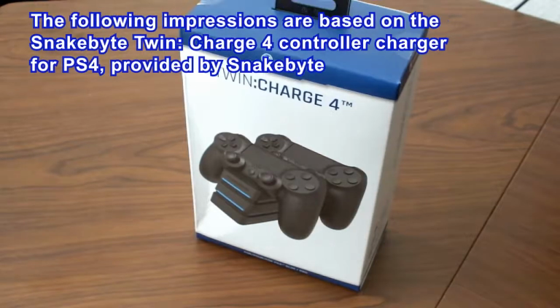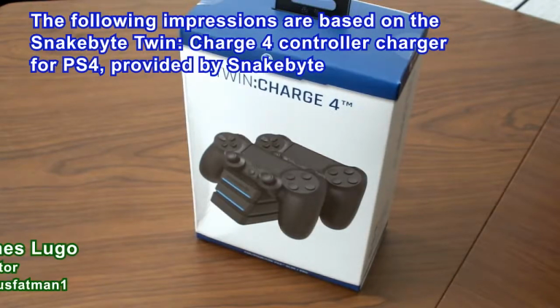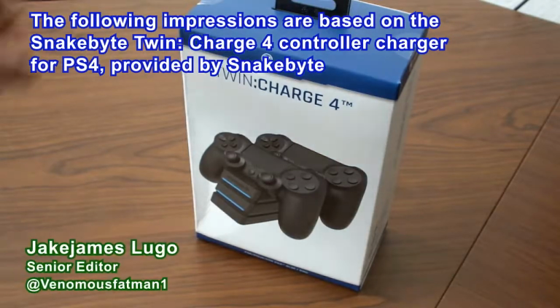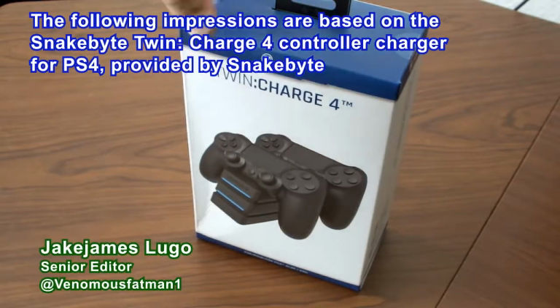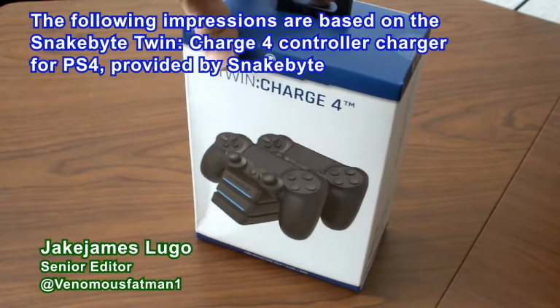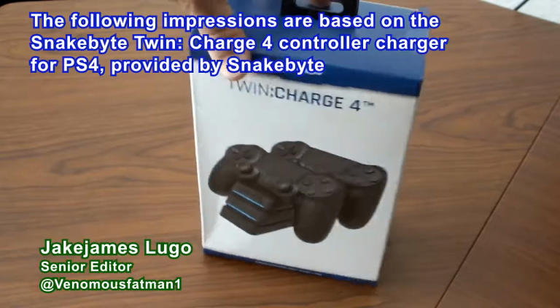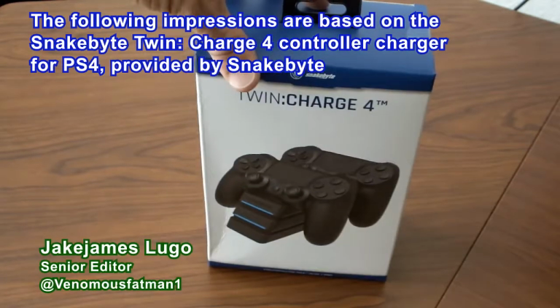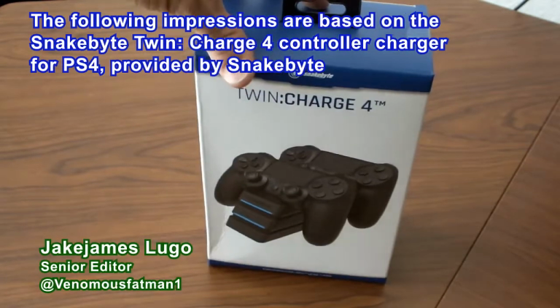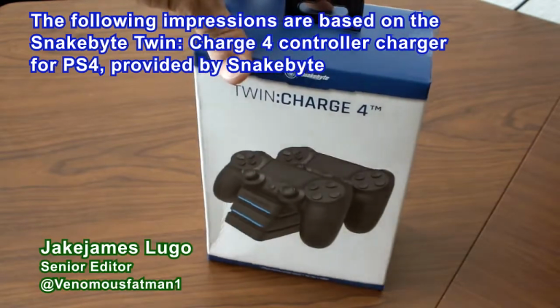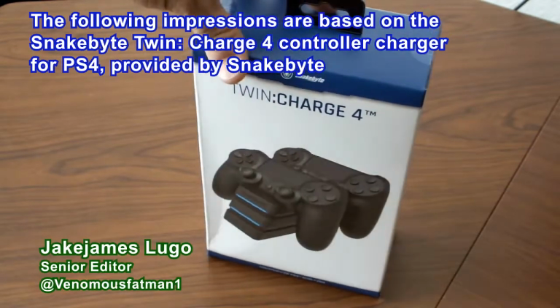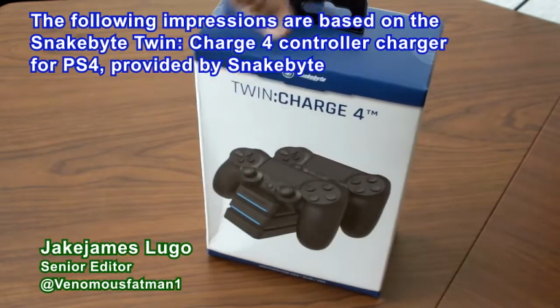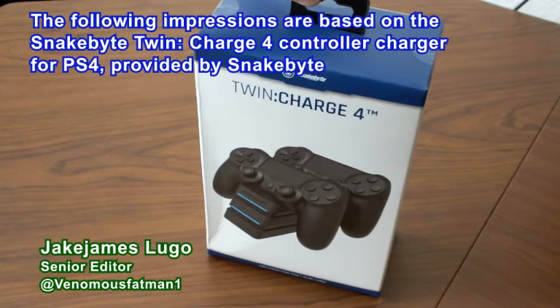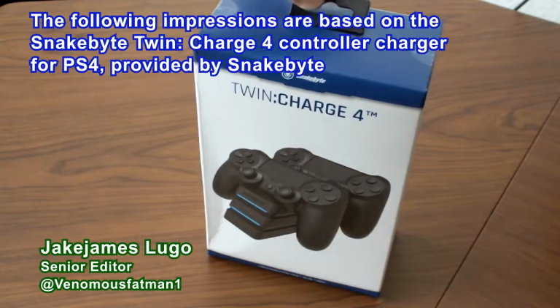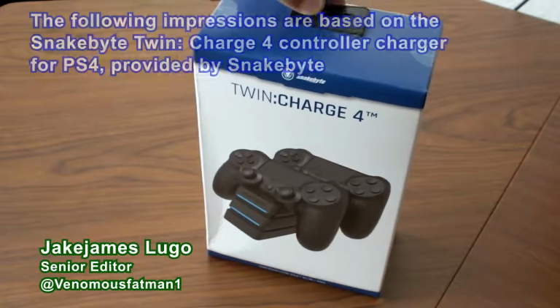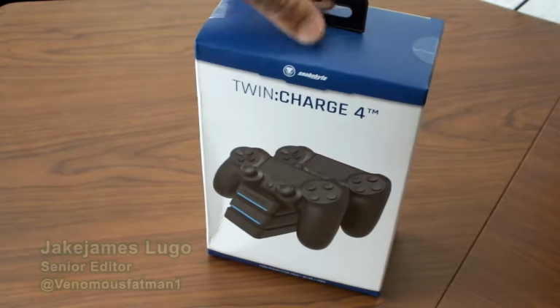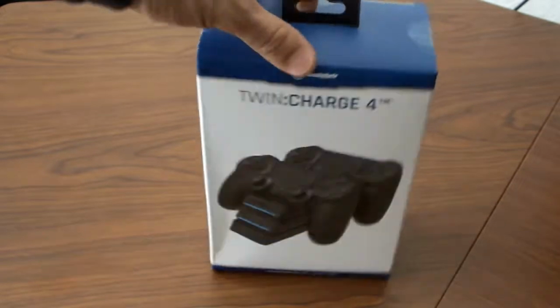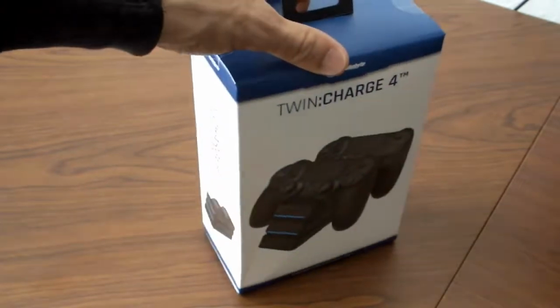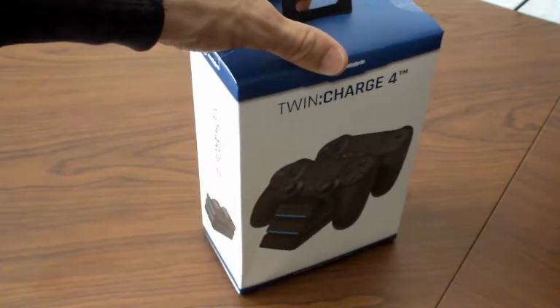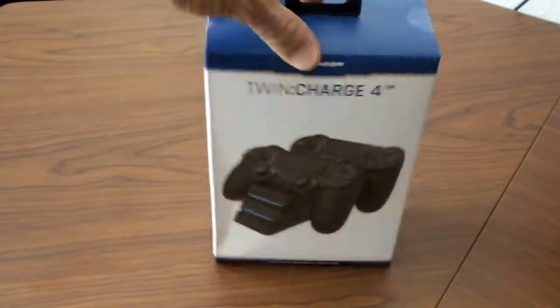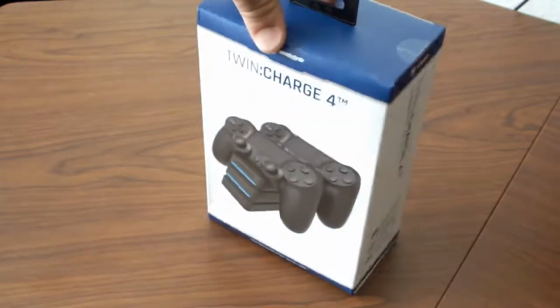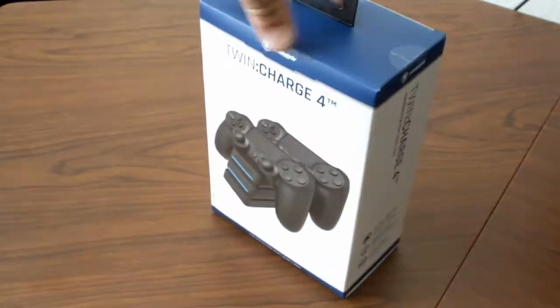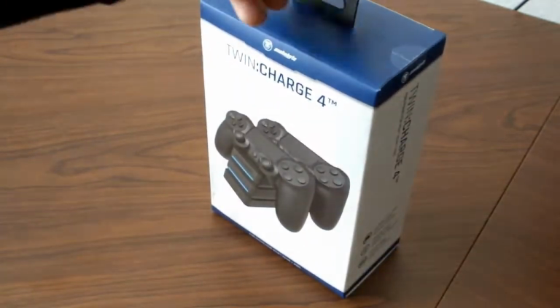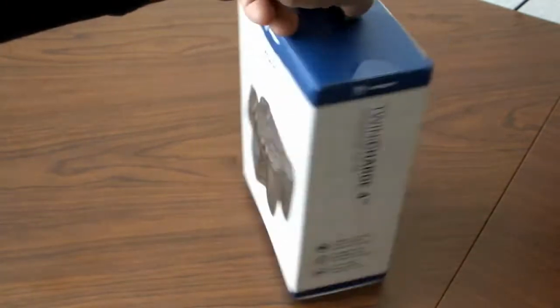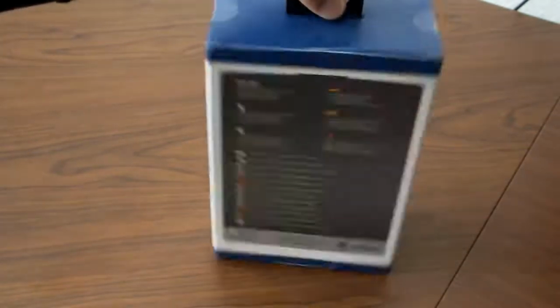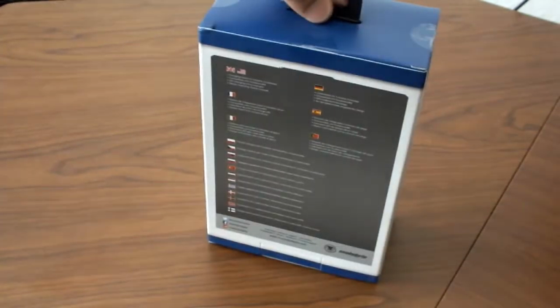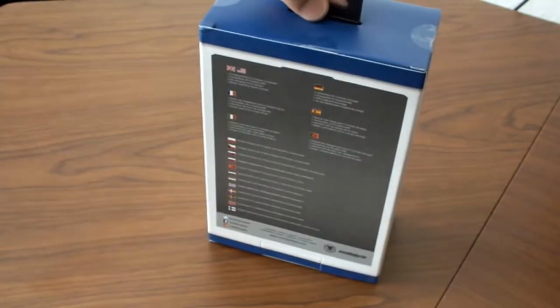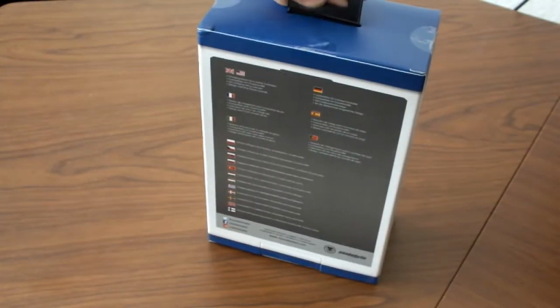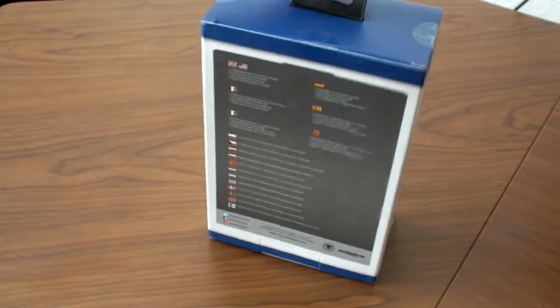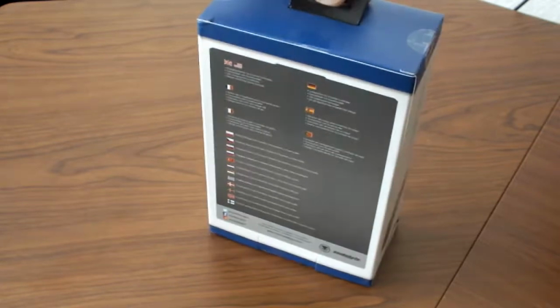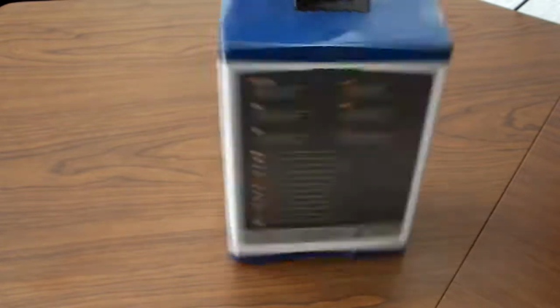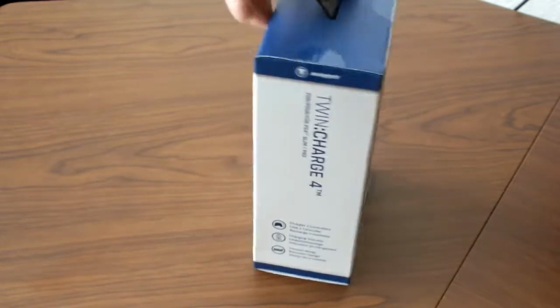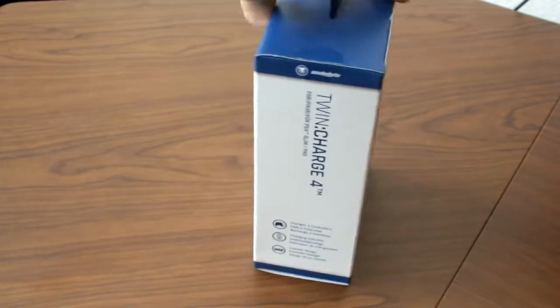Hey, what is going on everybody out there? This is Jake James Lugo, senior editor here at TheCoalition.com, and I got a brand new unboxing and impressions video for you guys here on The Coalition's YouTube channel.